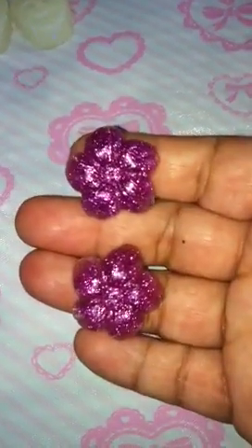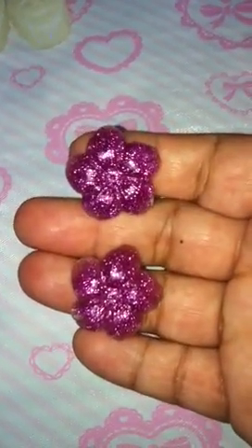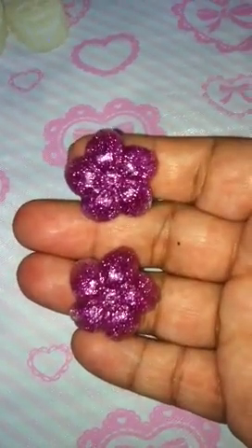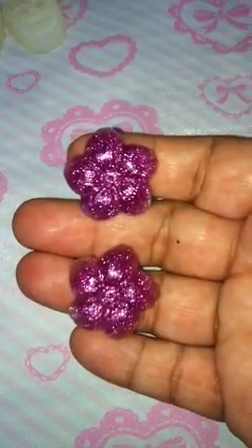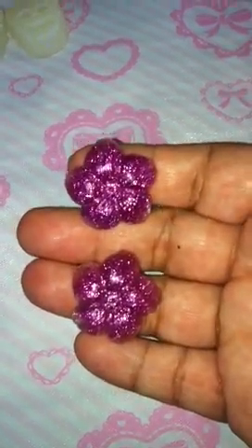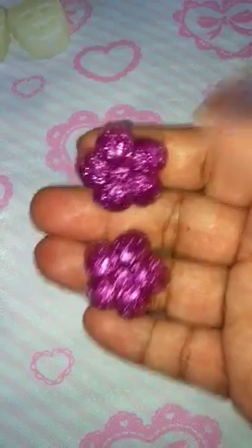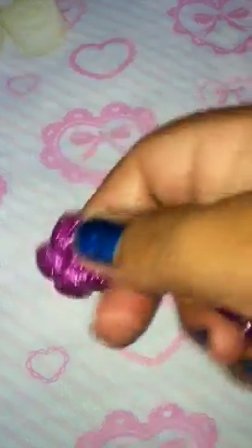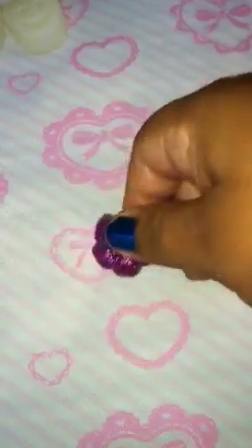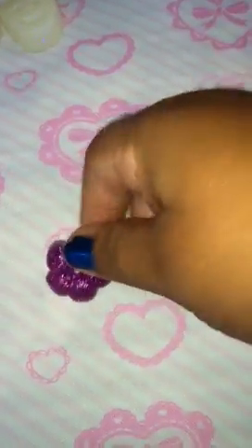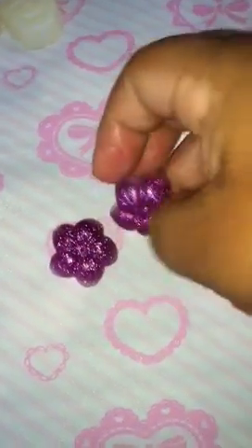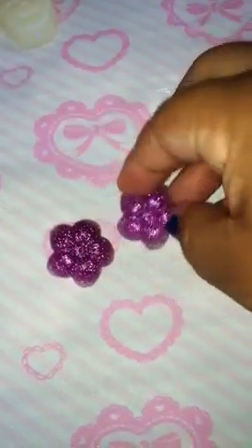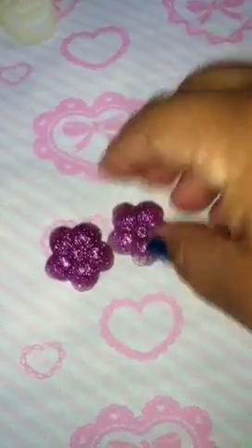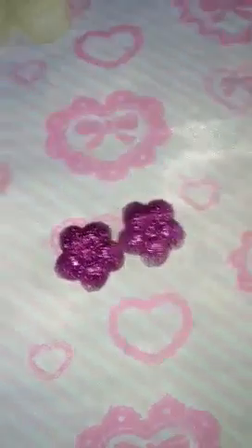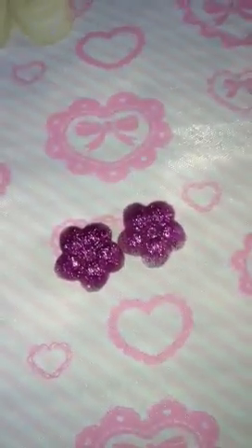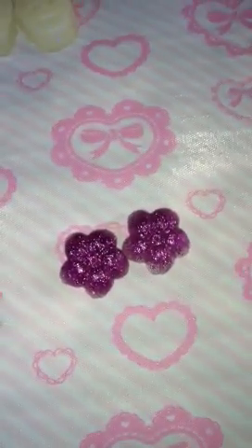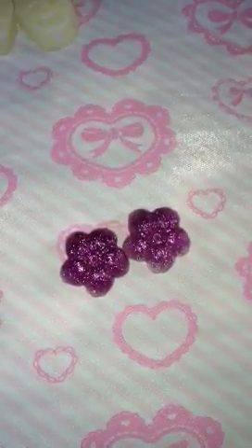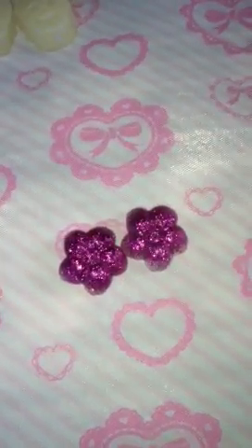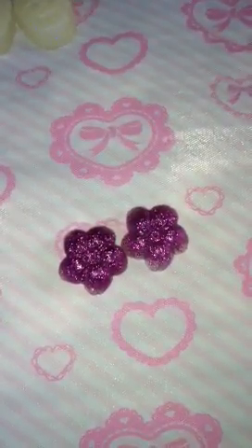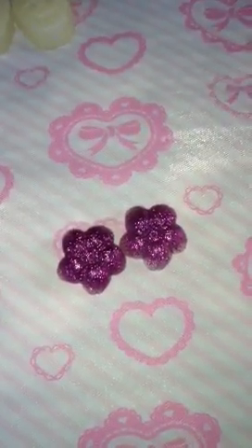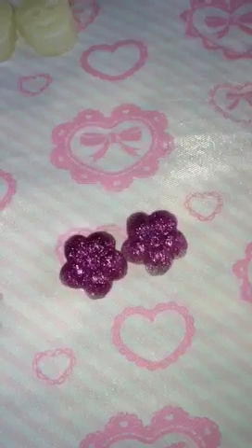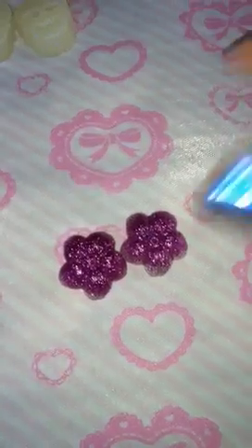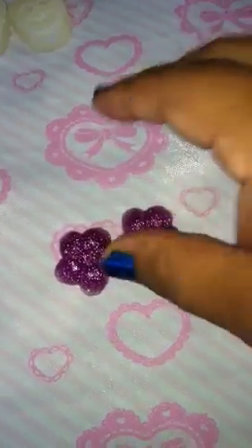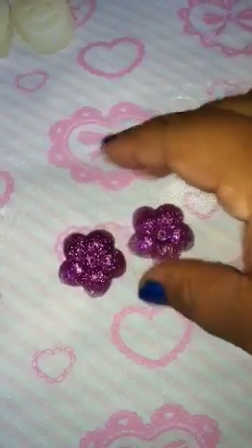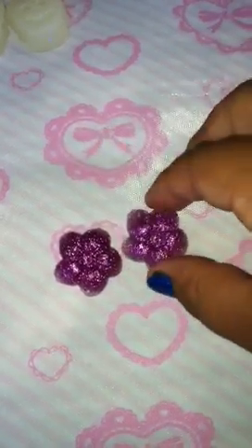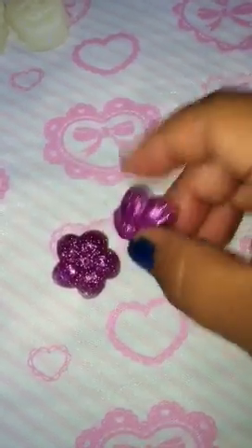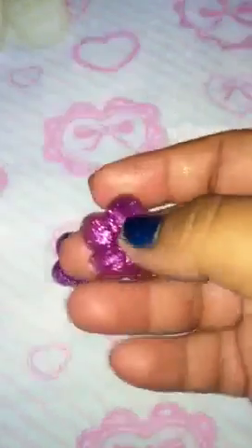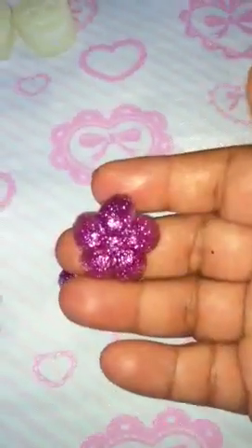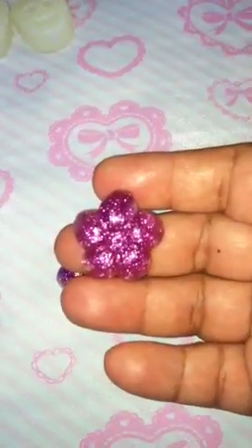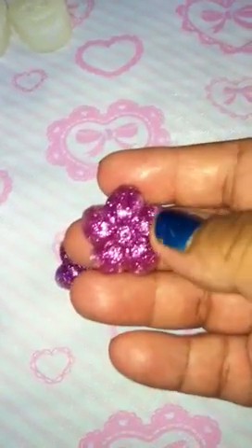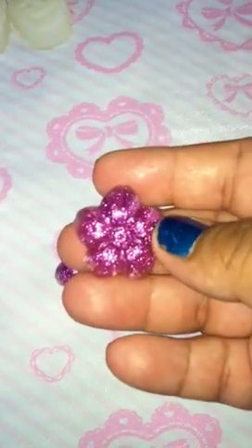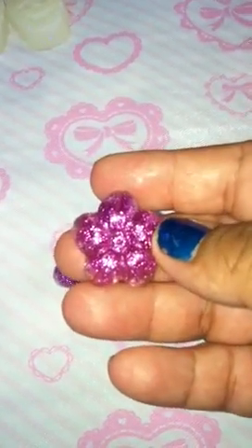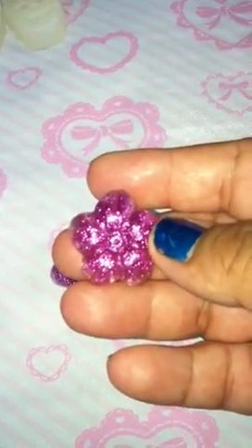Next thing I have are these little flowers, and they're also going to be turned into earrings. I got the mold from a trade.